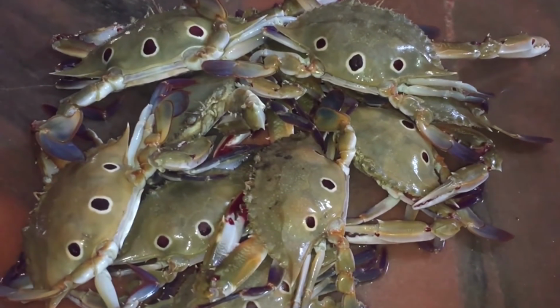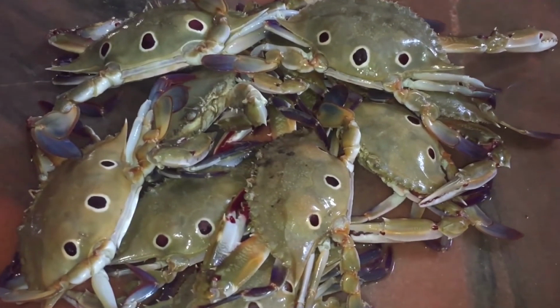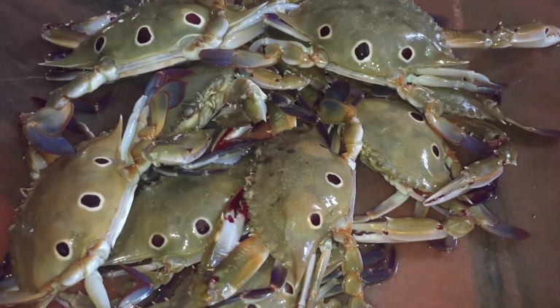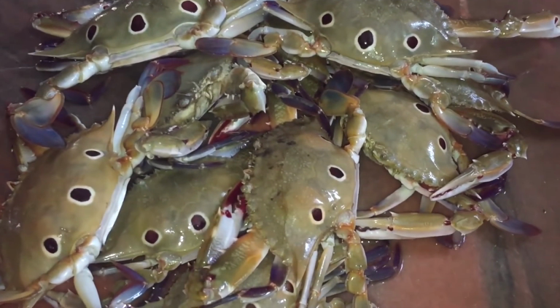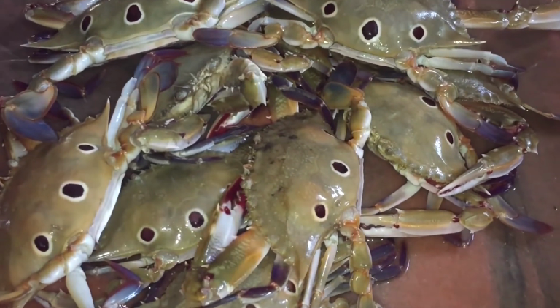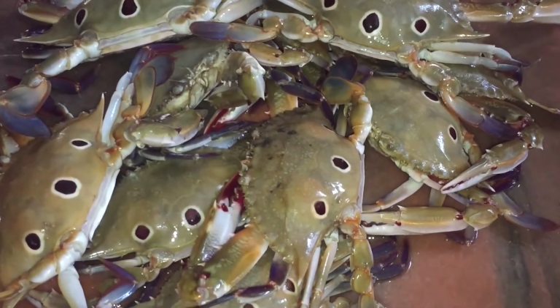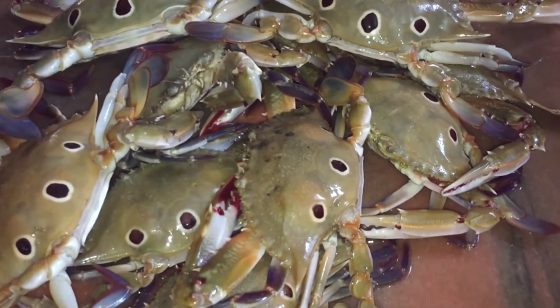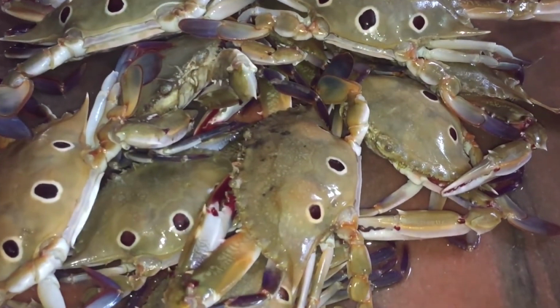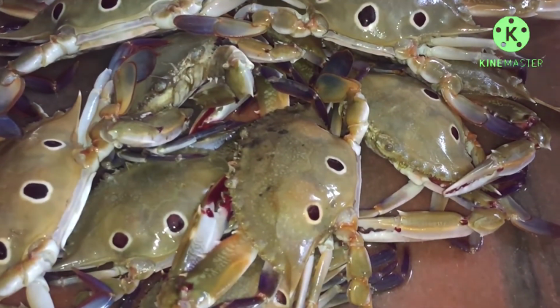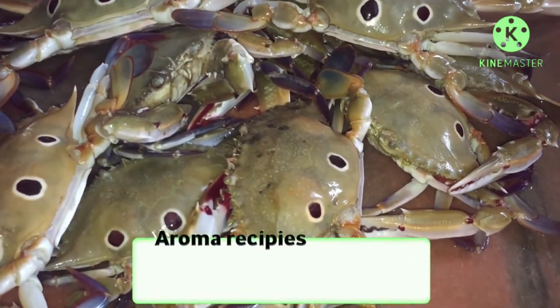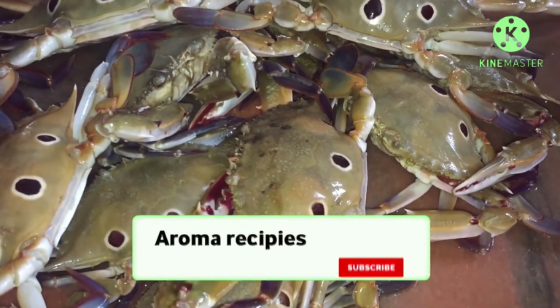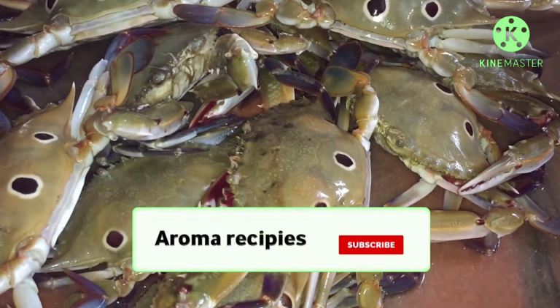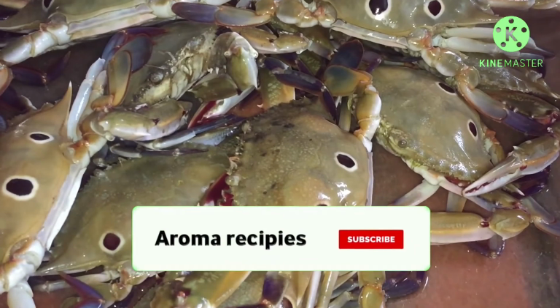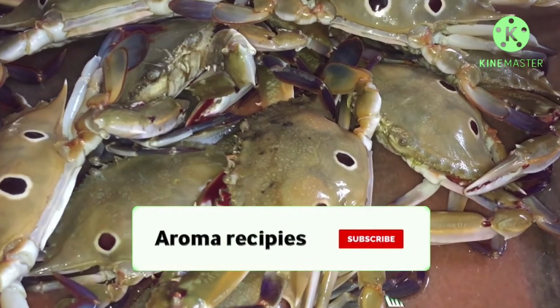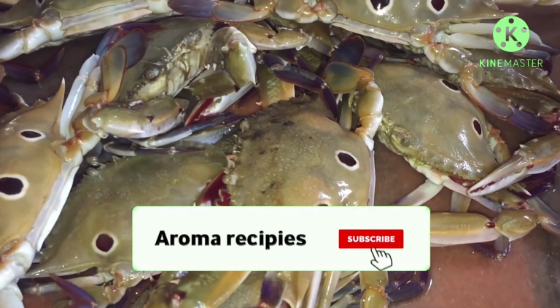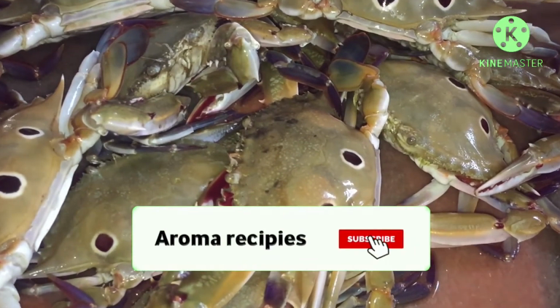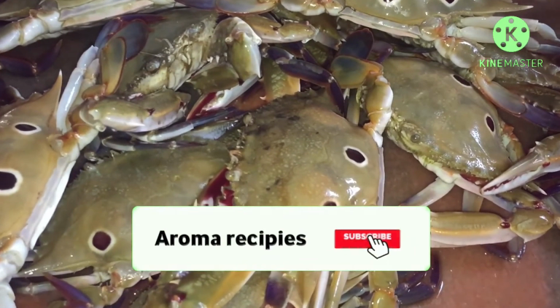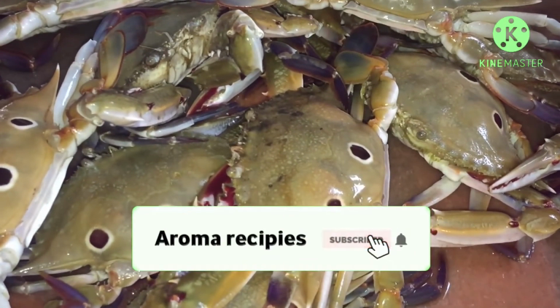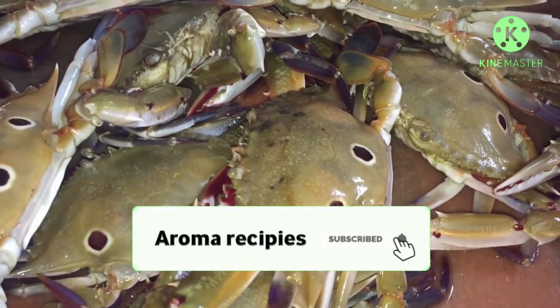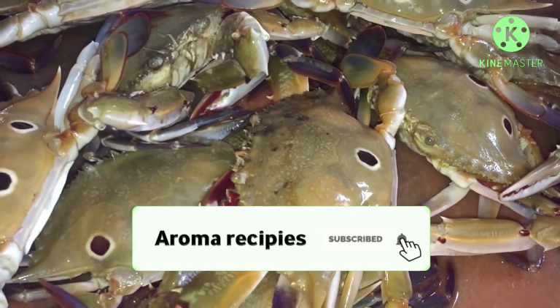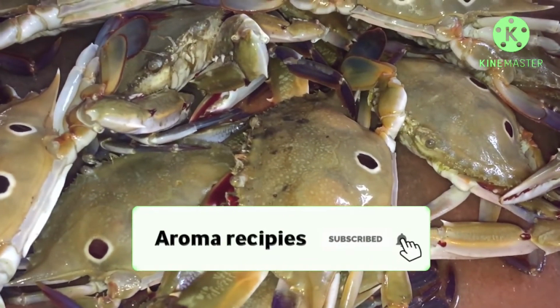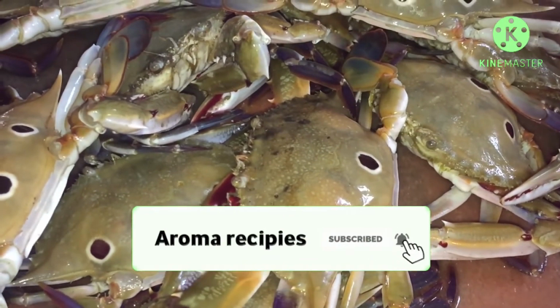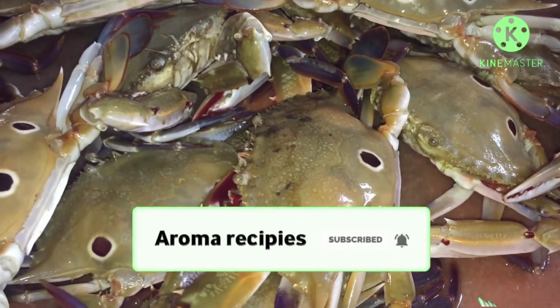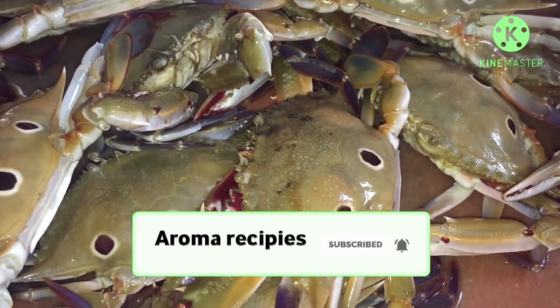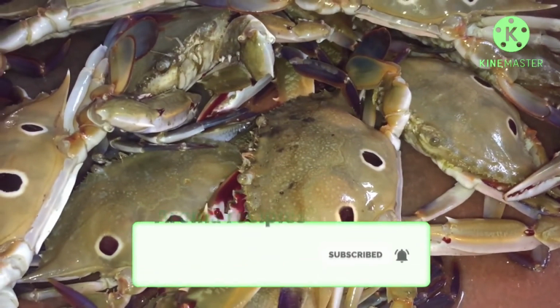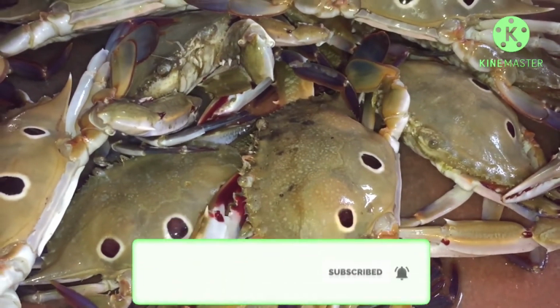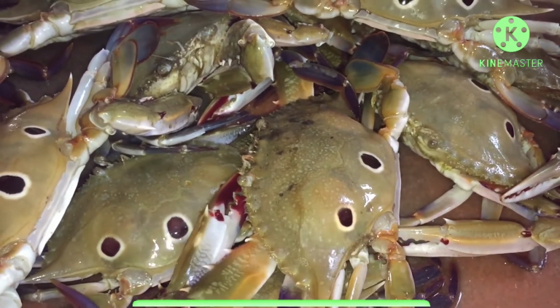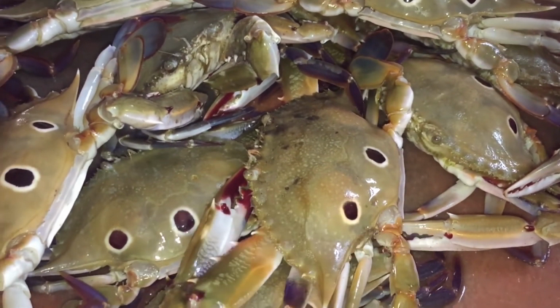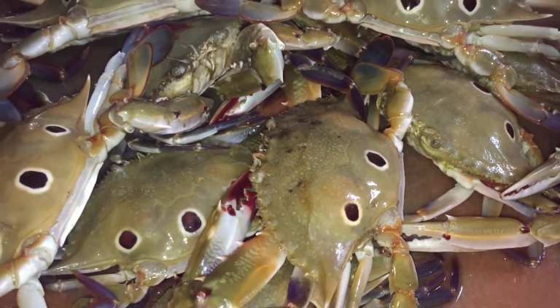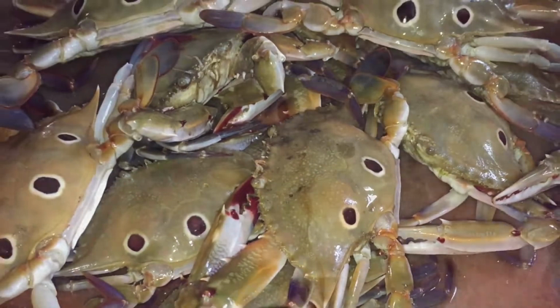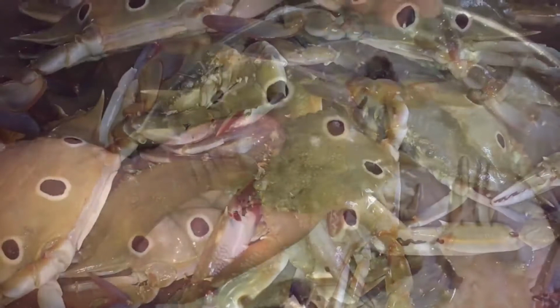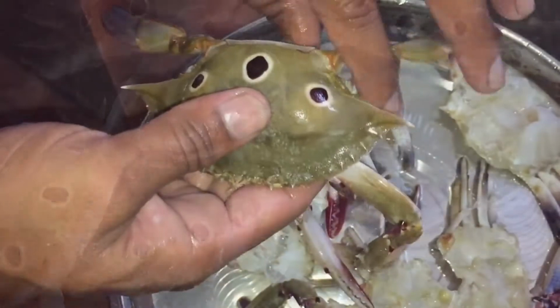Crab cleaning is very simple. If you want to subscribe to our channel, please click on the bell icon.